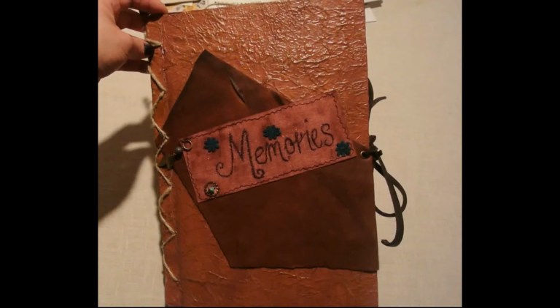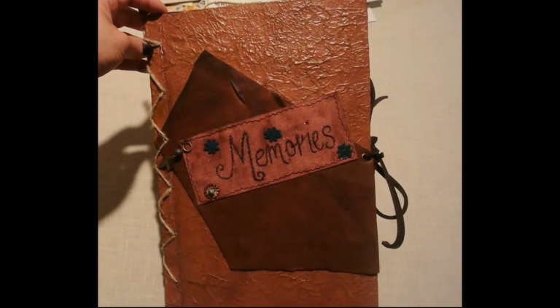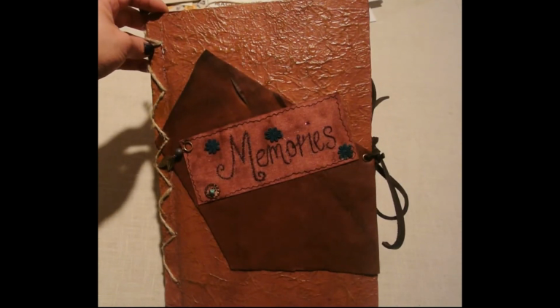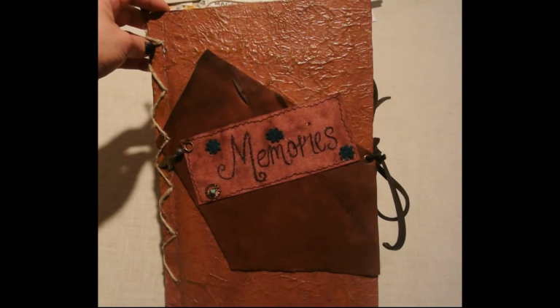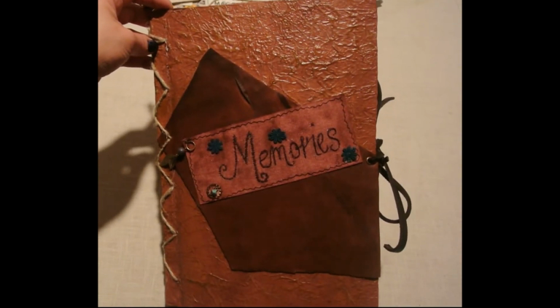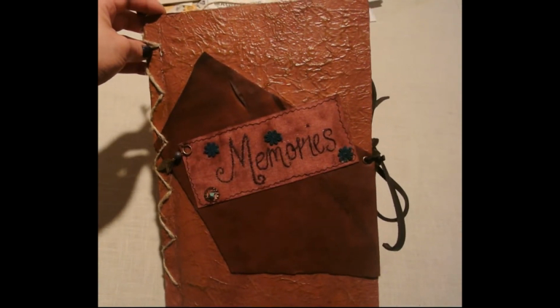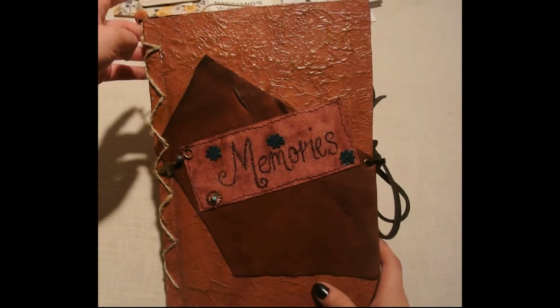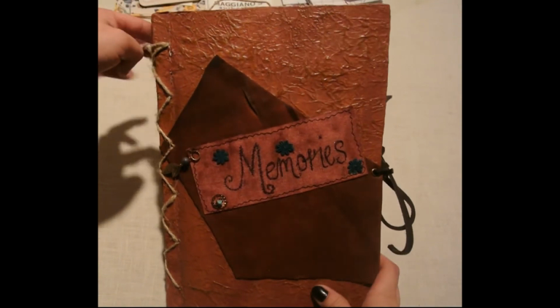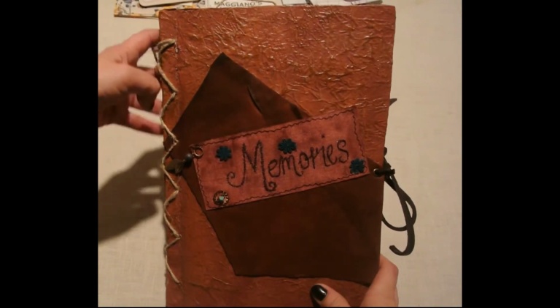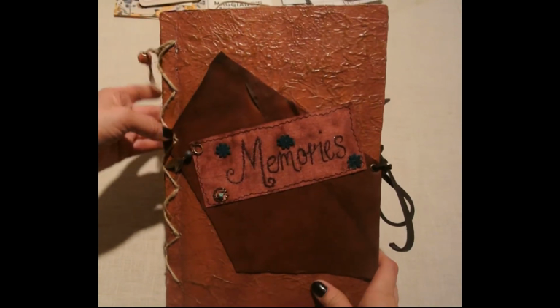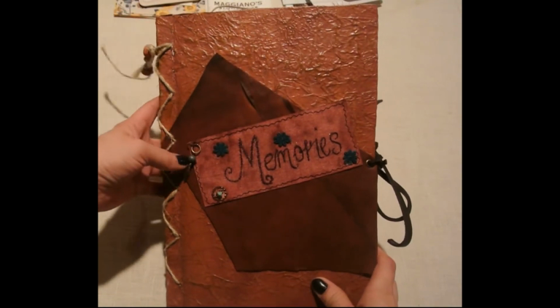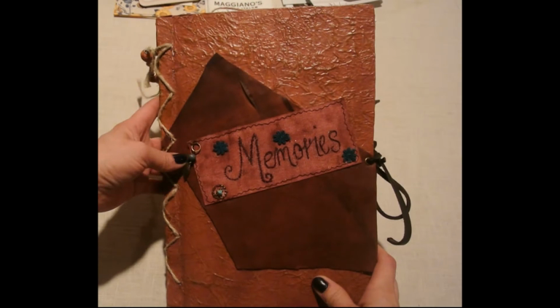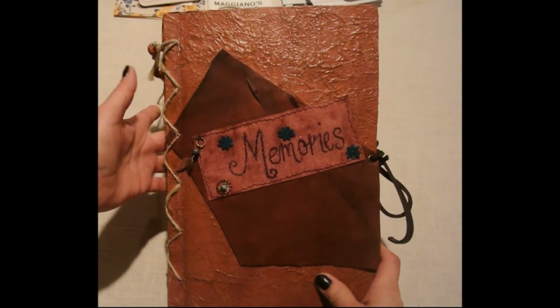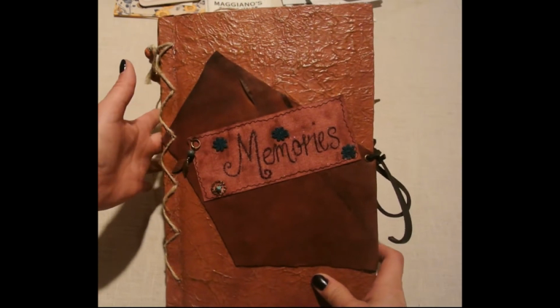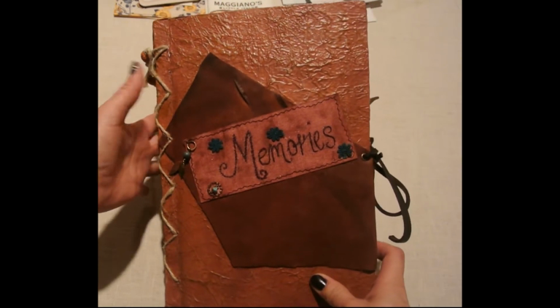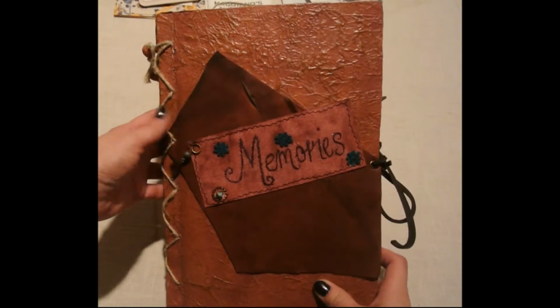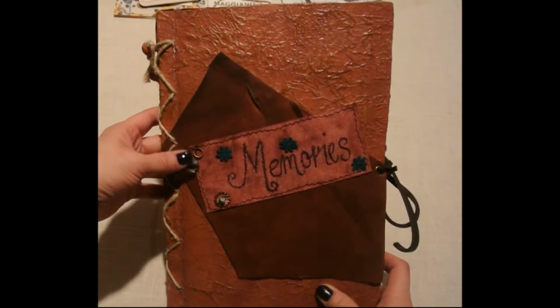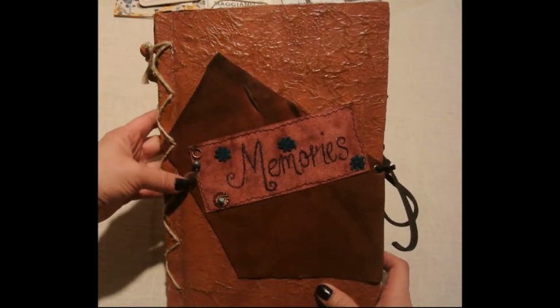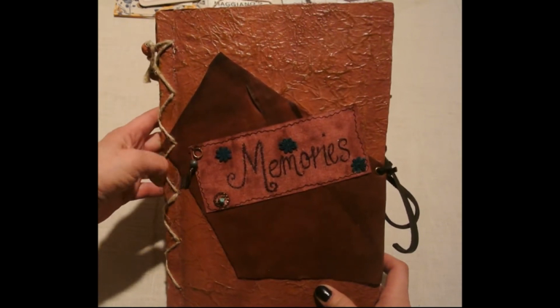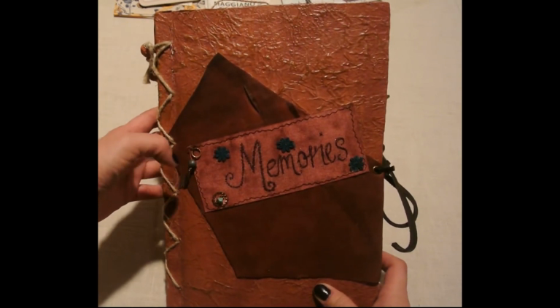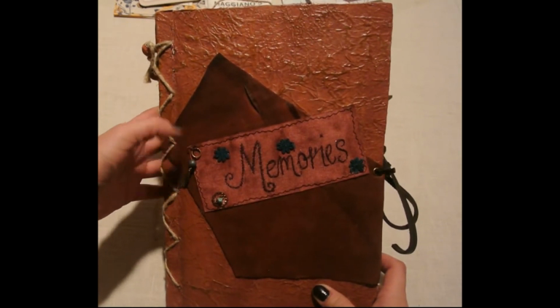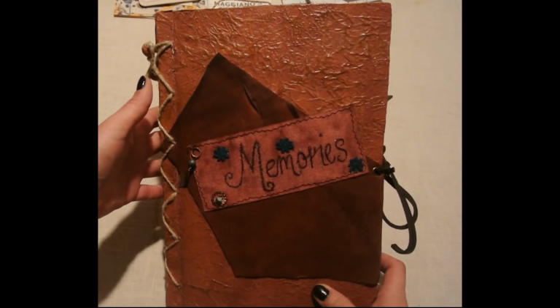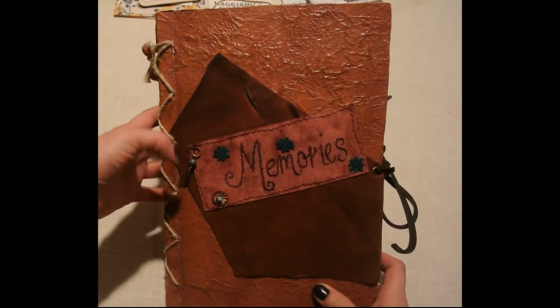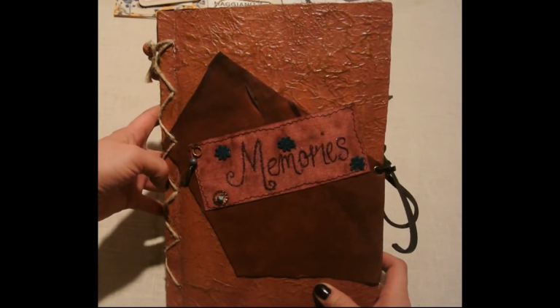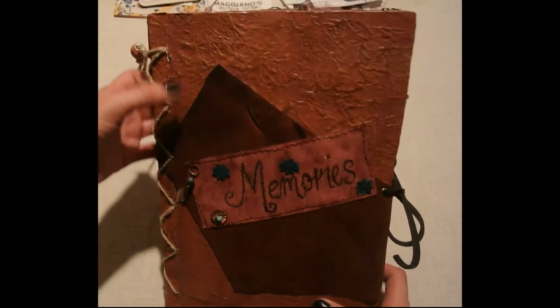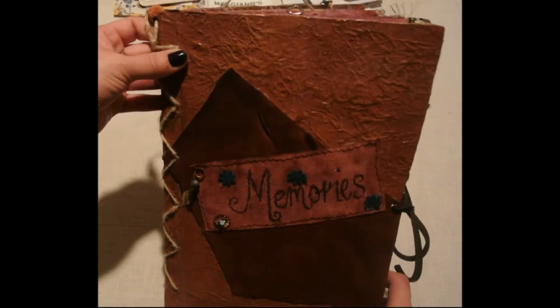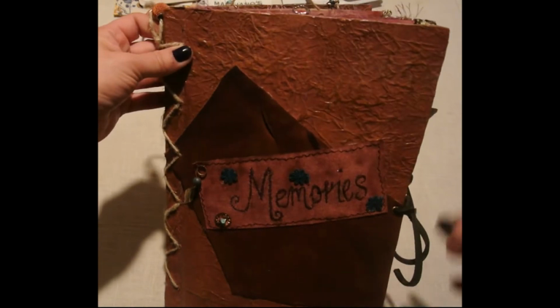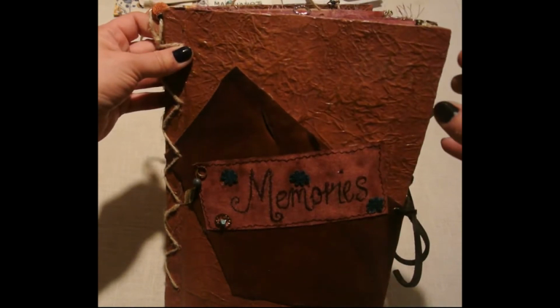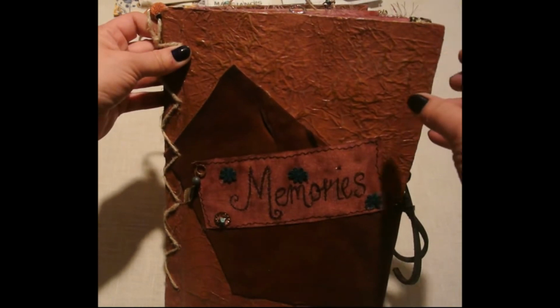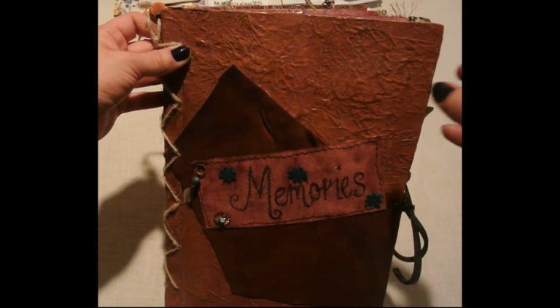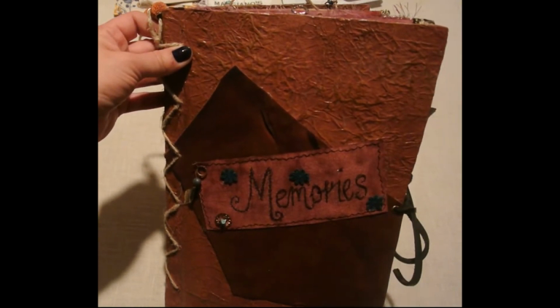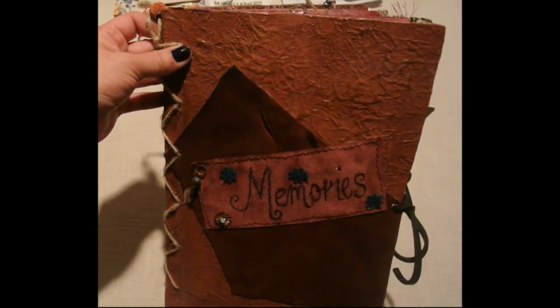I wanted to share another junk journal that I made and give a little bit more detail on this one, so this might be a longer video. I wanted to share some of the pieces that I made to create this journal, so you'll see that throughout this video as well.